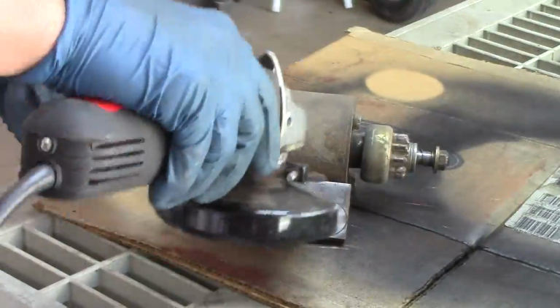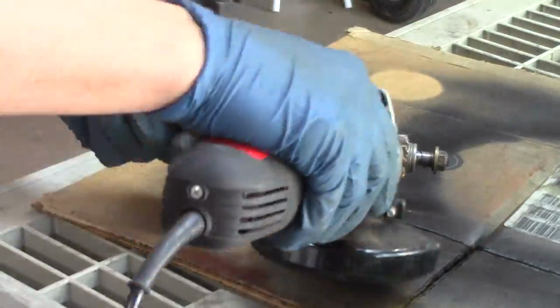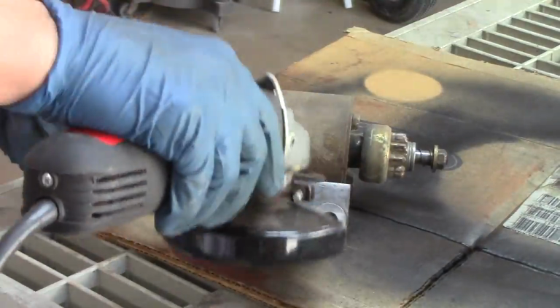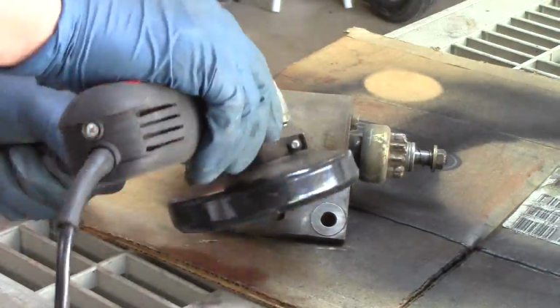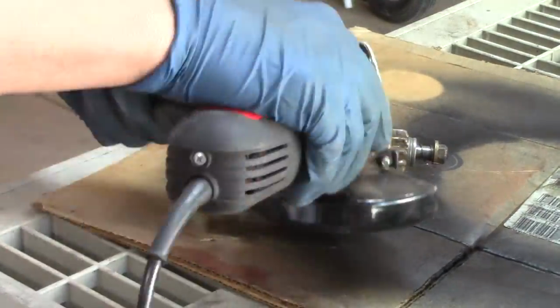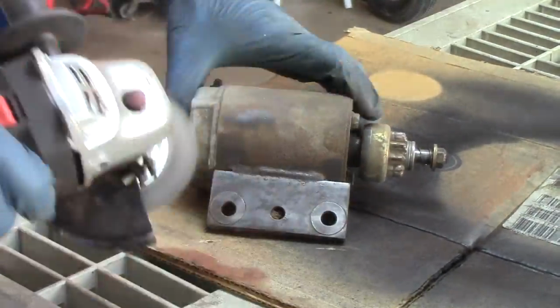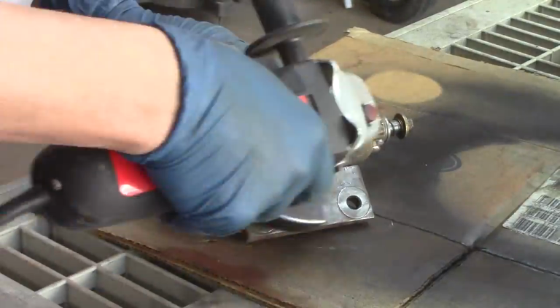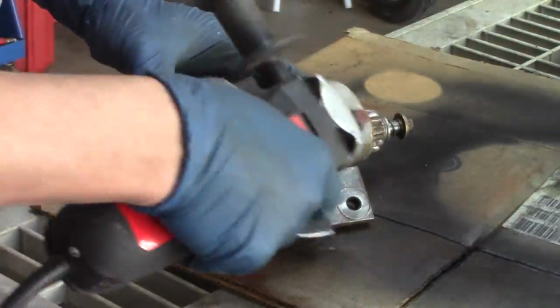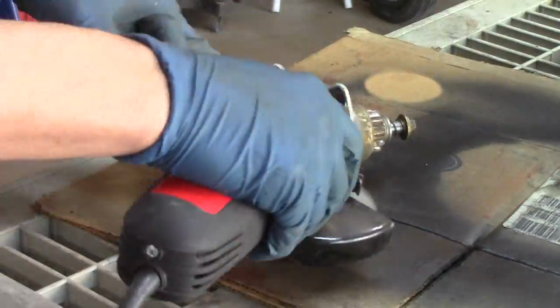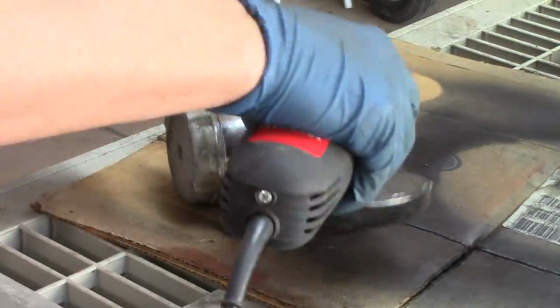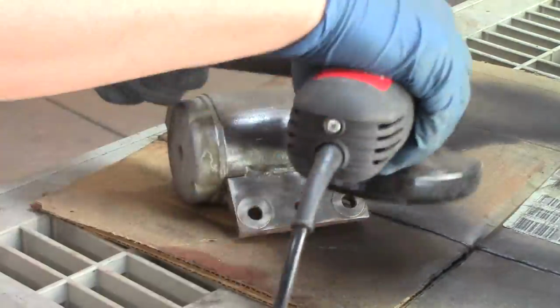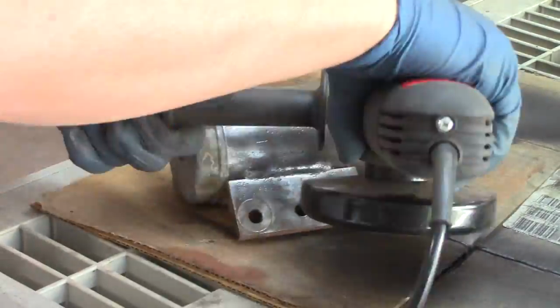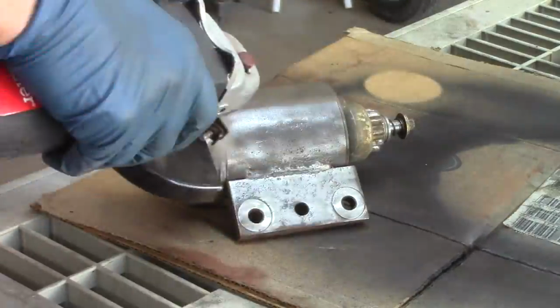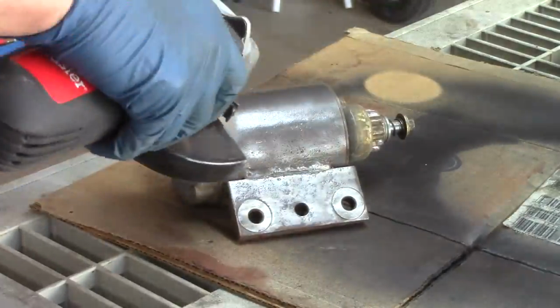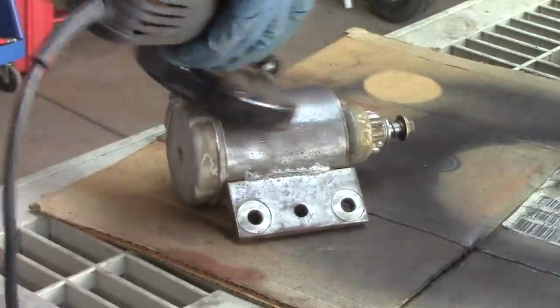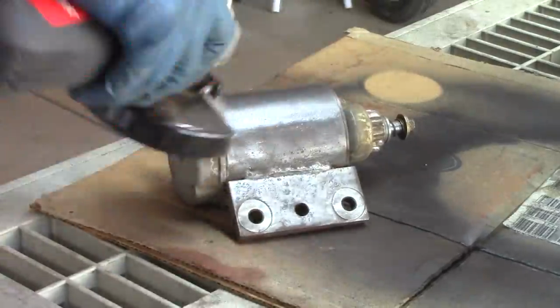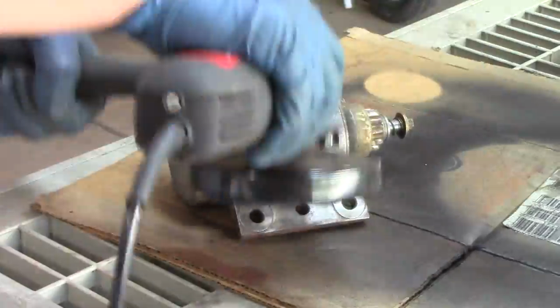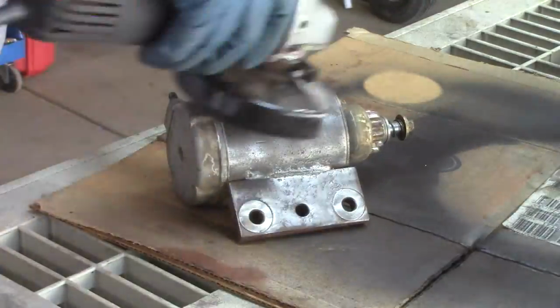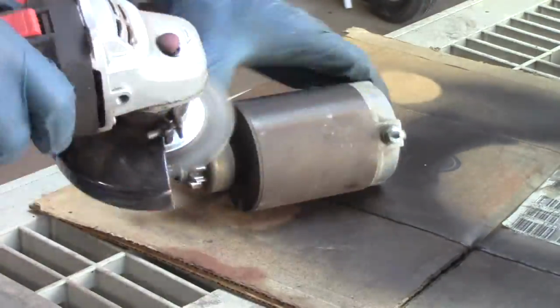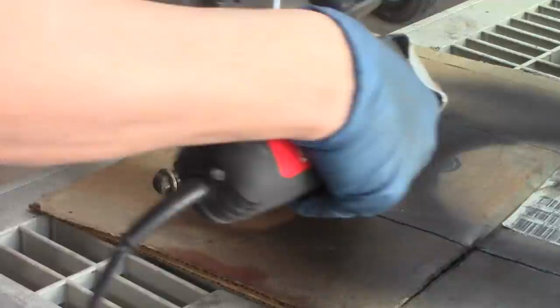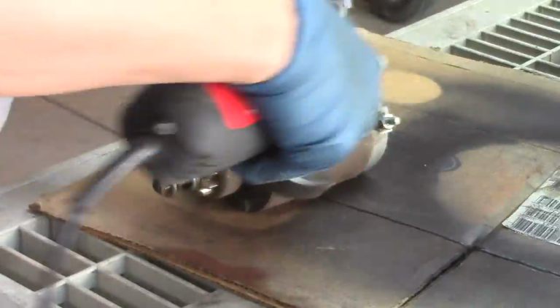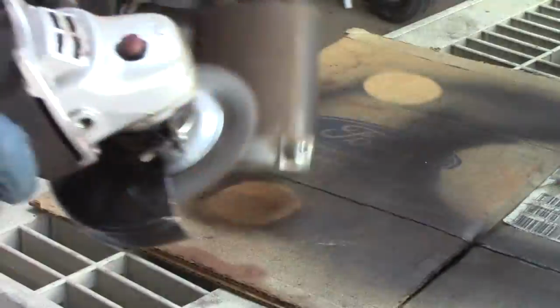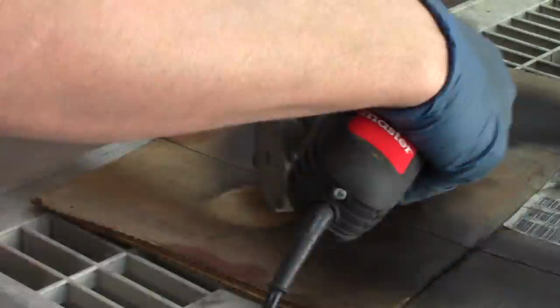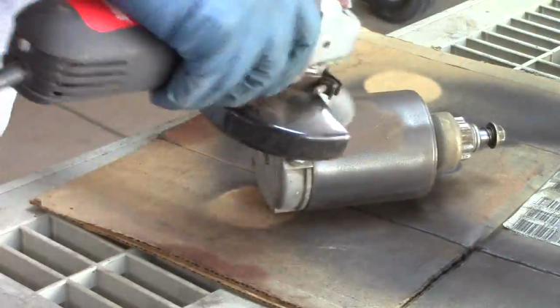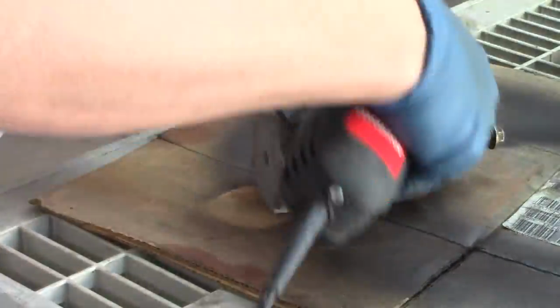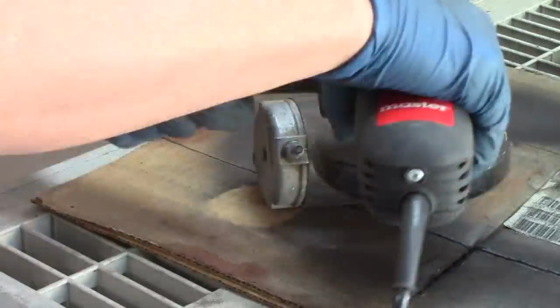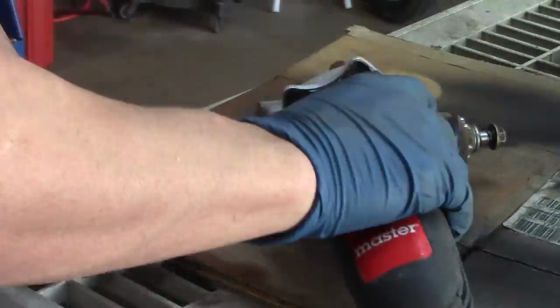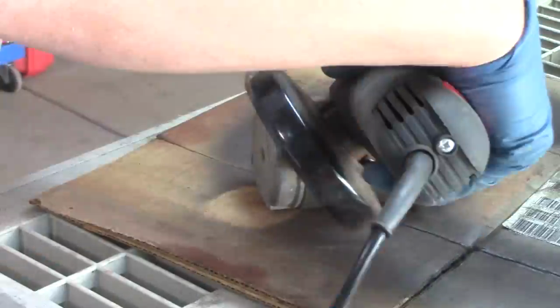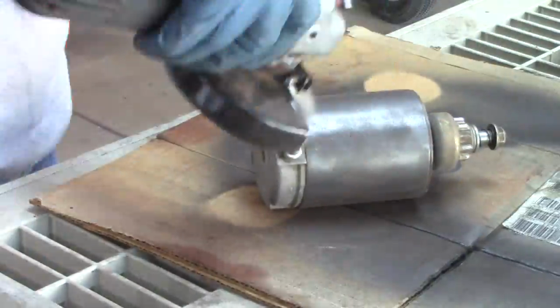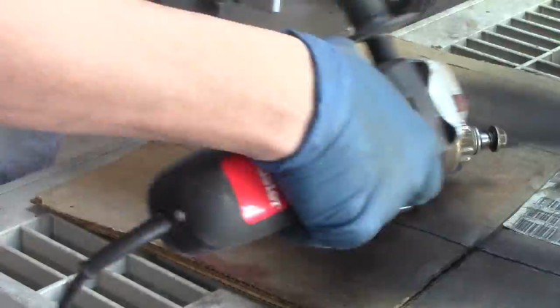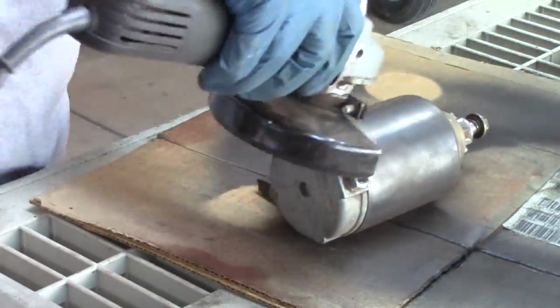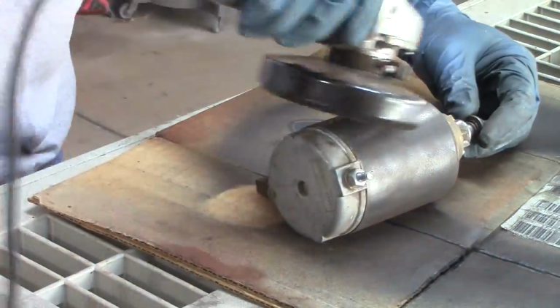Now that the engine and cowl were painted, I started focusing my attention on all the attachments that have to be cleaned up and painted as well, and here's the starter getting taken care of.